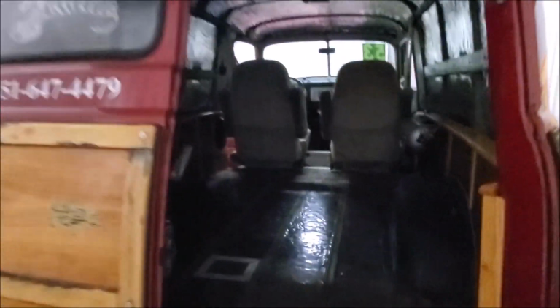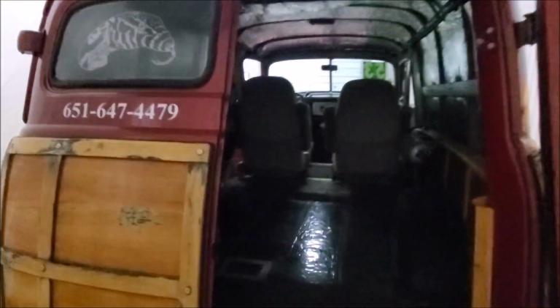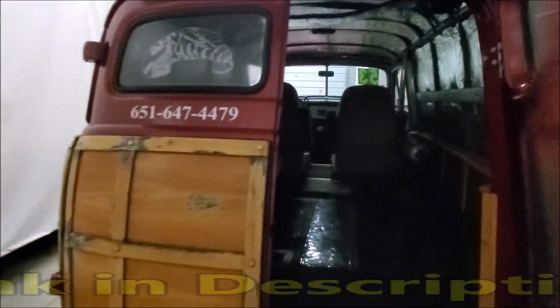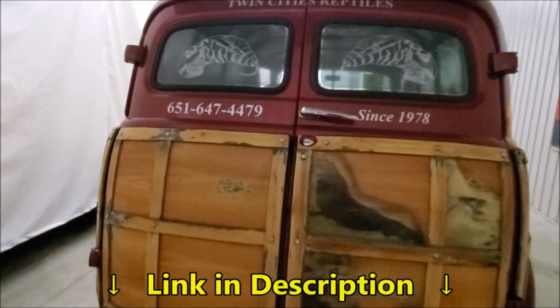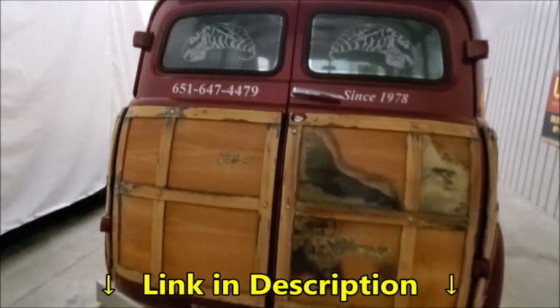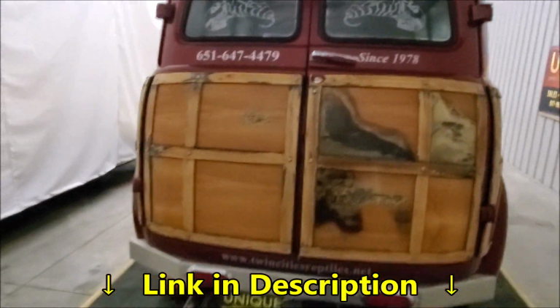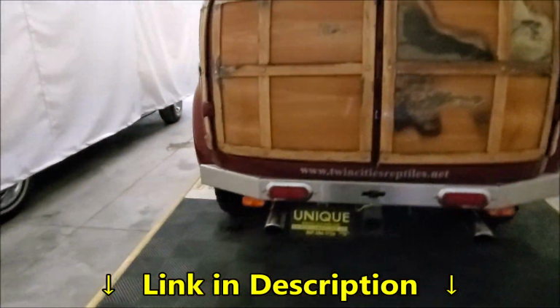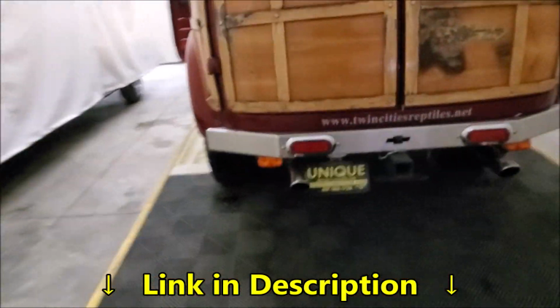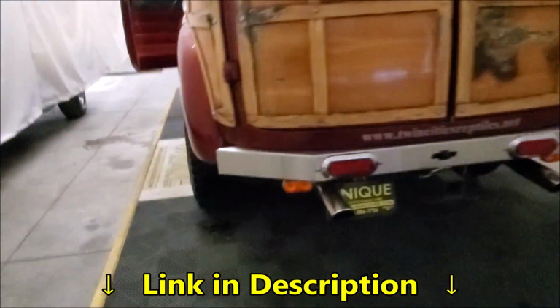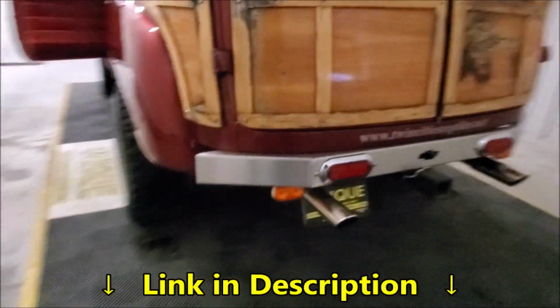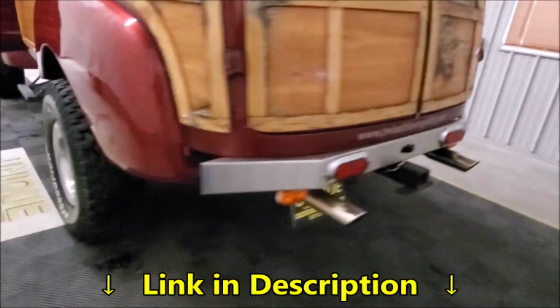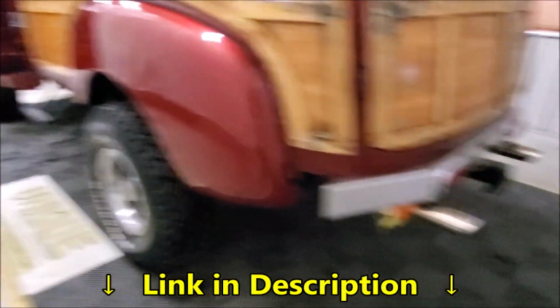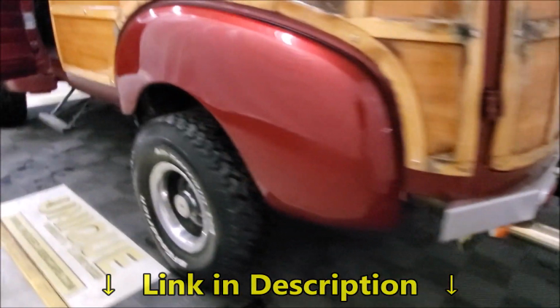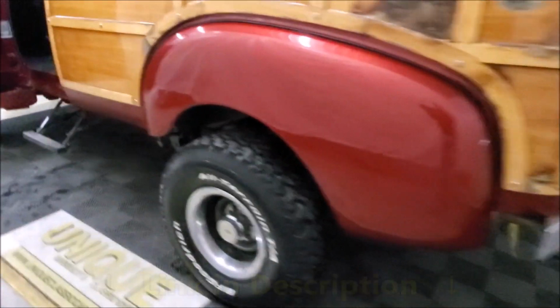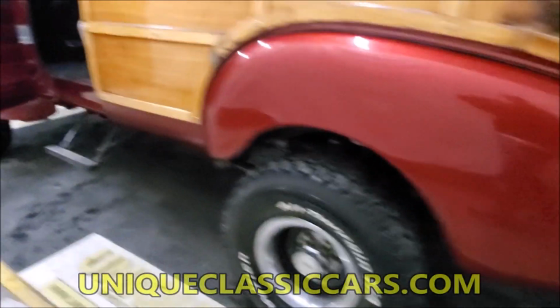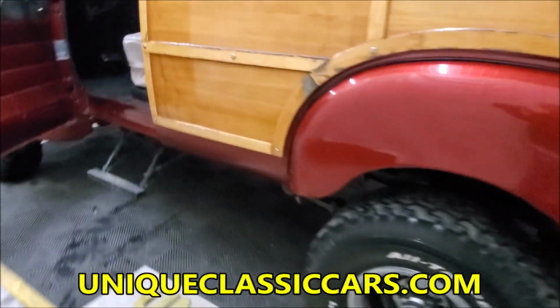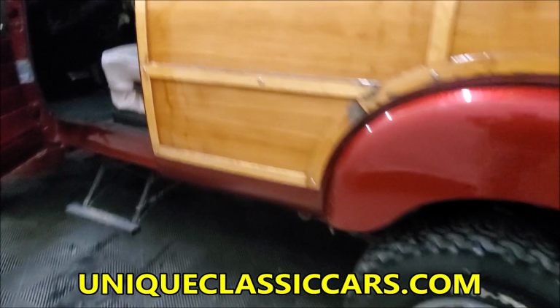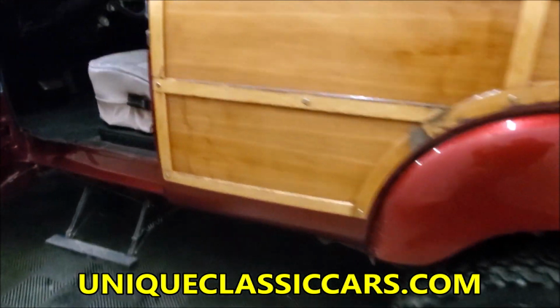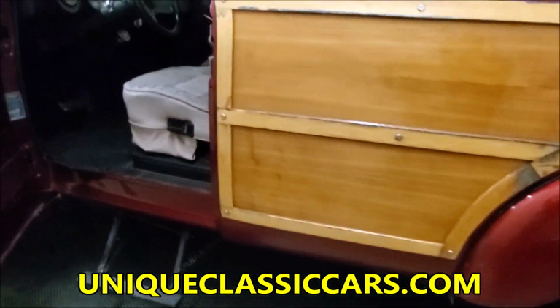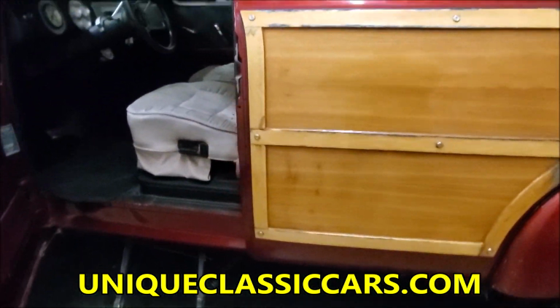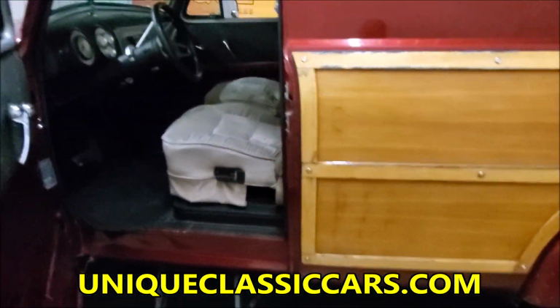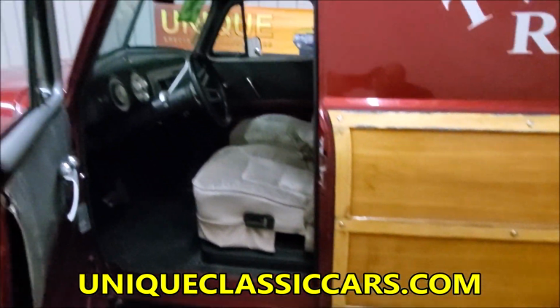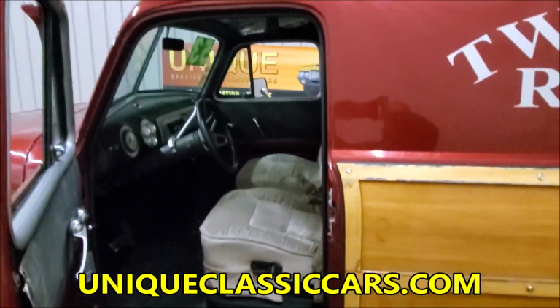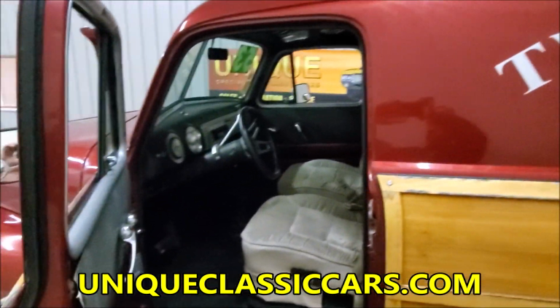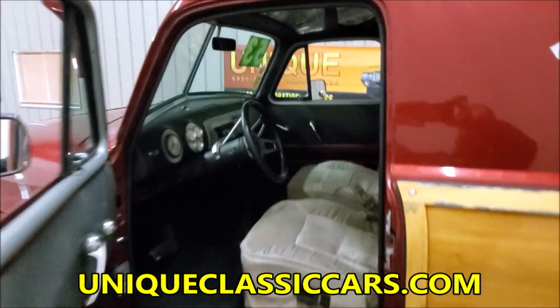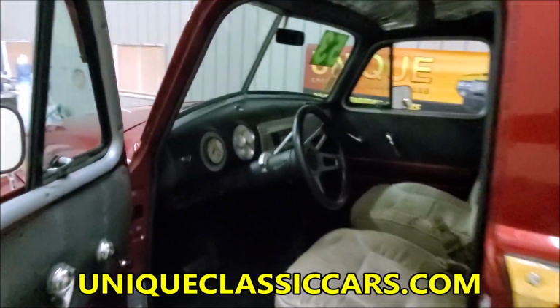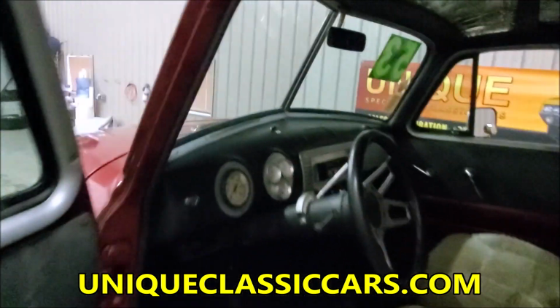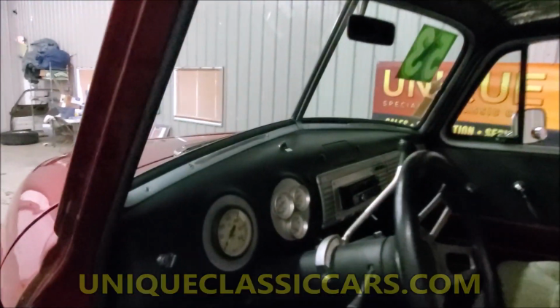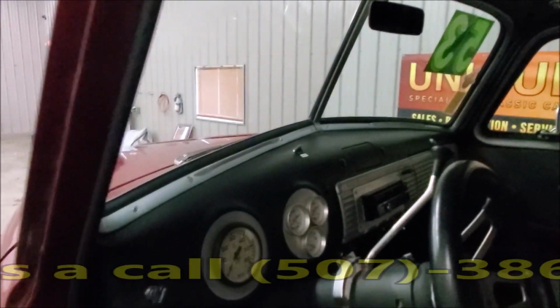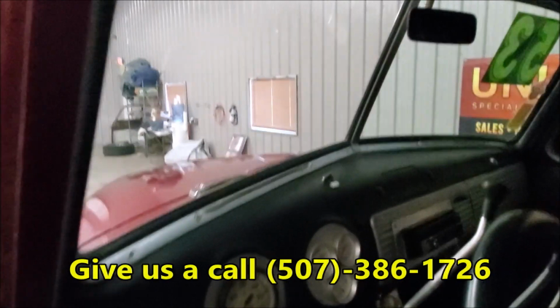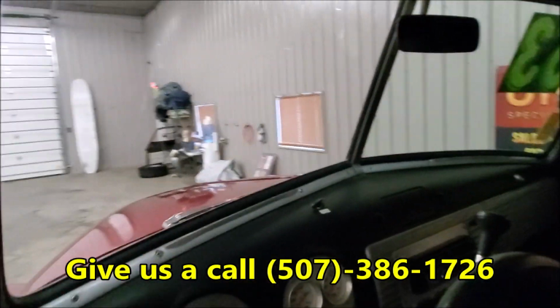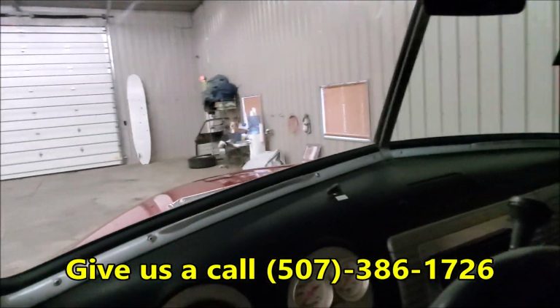She's got dual exhaust. Again, you can see all the still pictures of this truck on our website at uniqueclassiccars.com, and we'll get it fired up here for you.